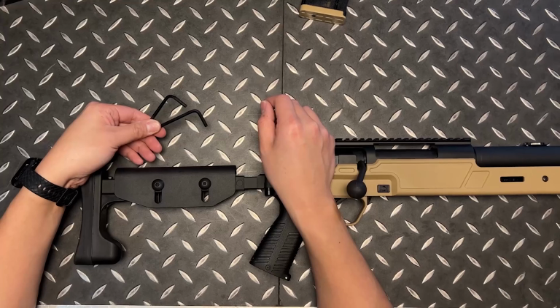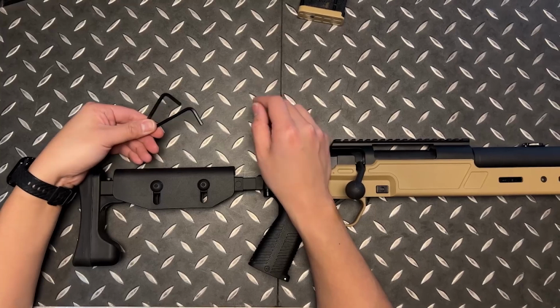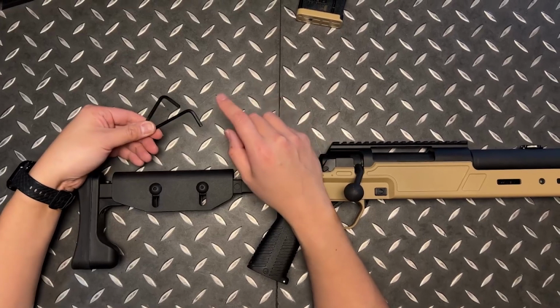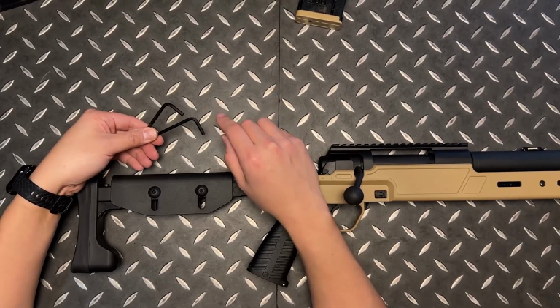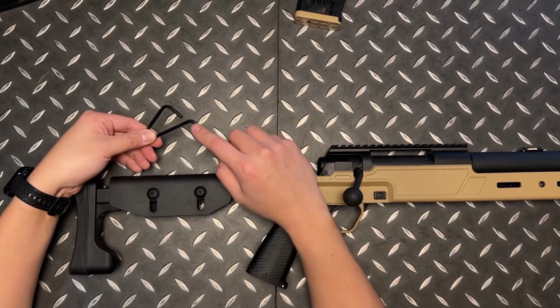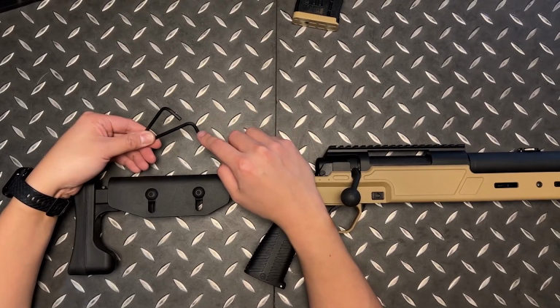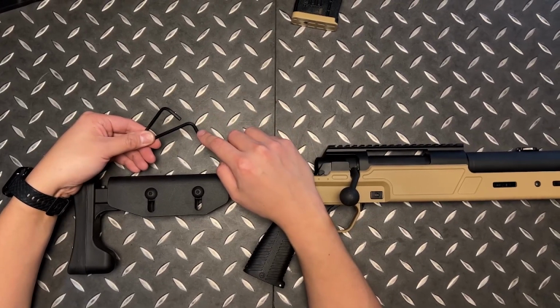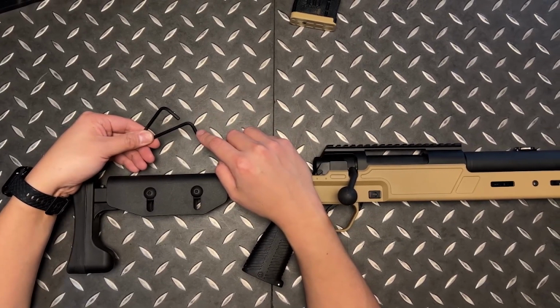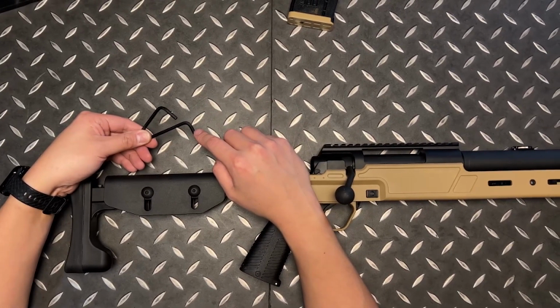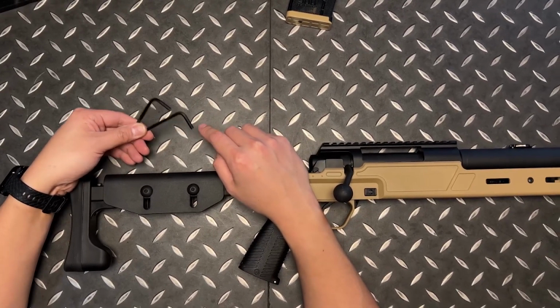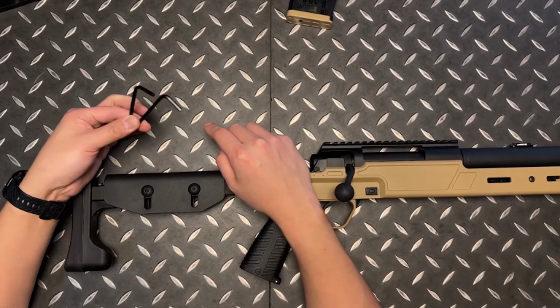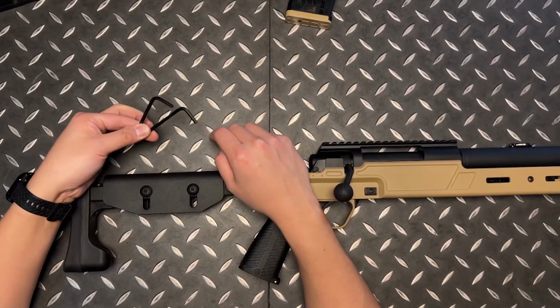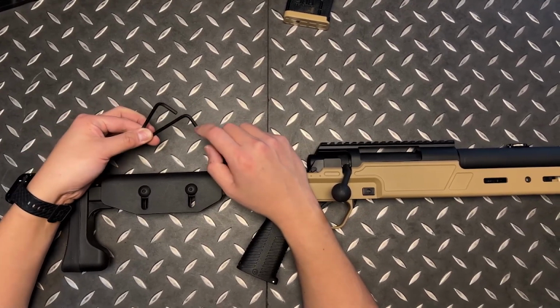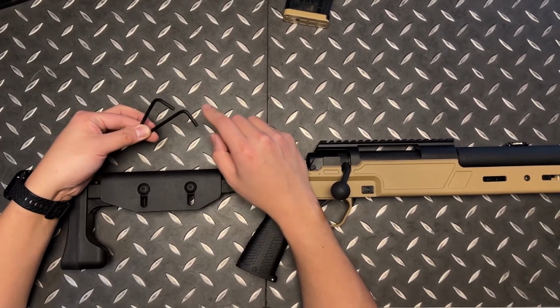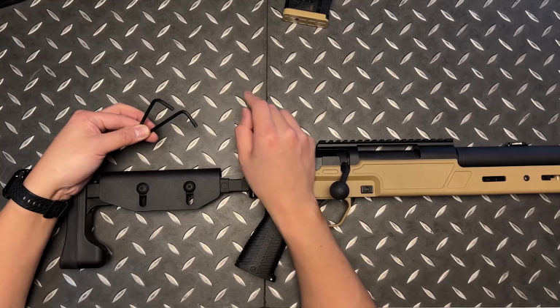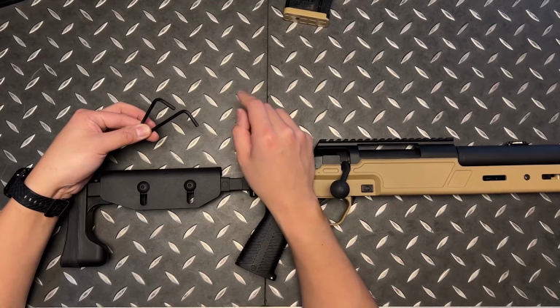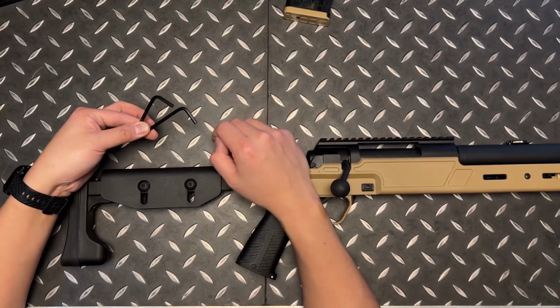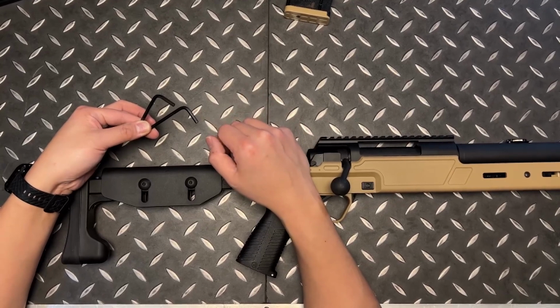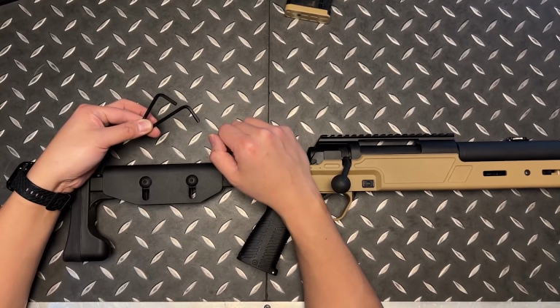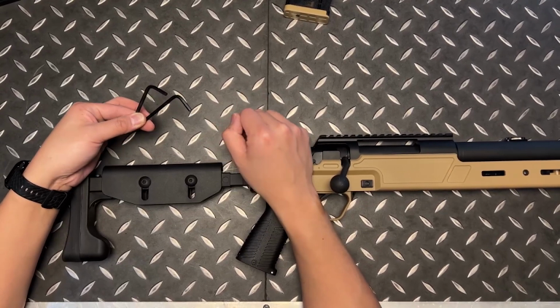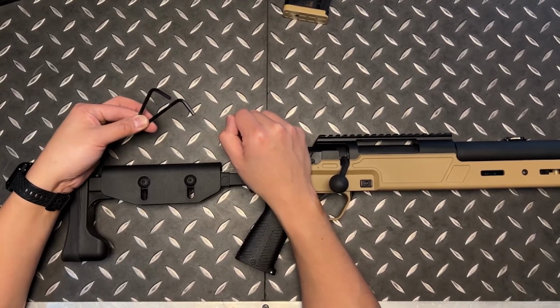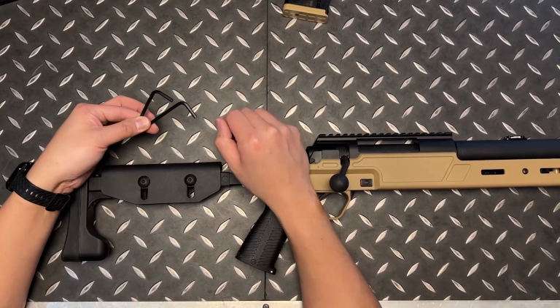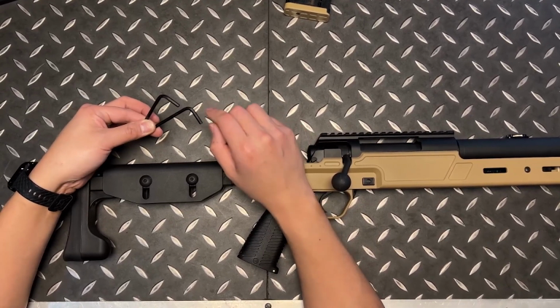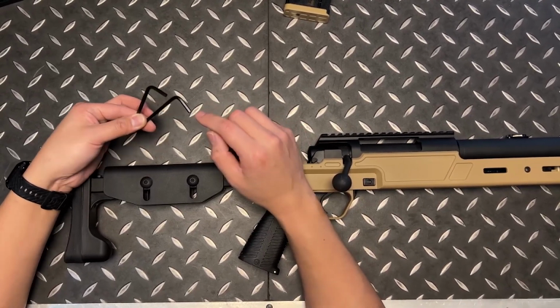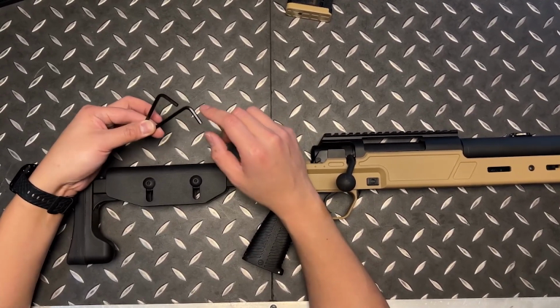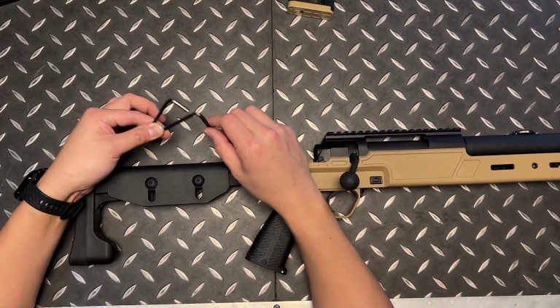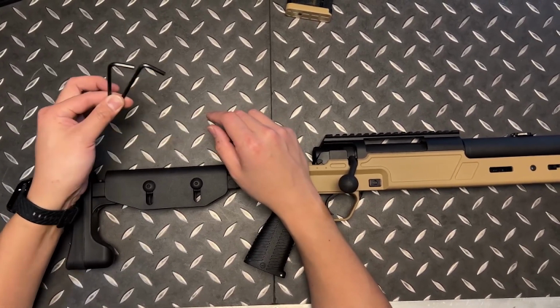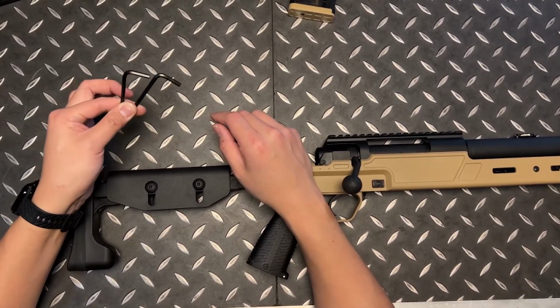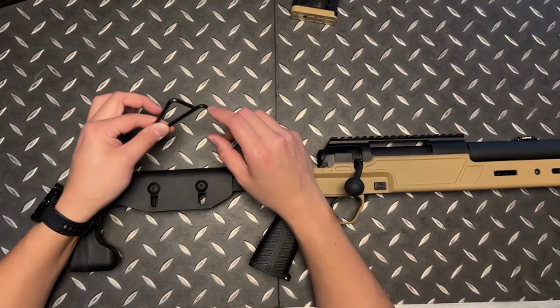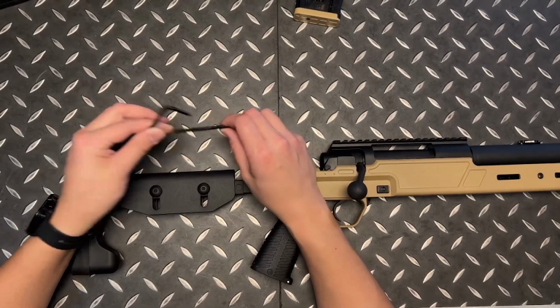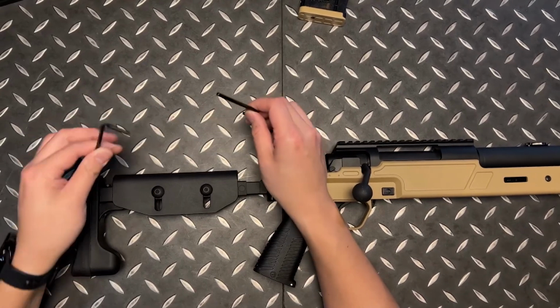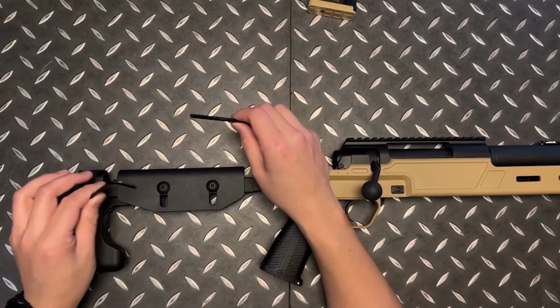For this part you need two 4mm Allen wrenches. We actually include a mini tool set with every gun you buy, so don't worry if you don't have two of these available — it'll be with your gun.